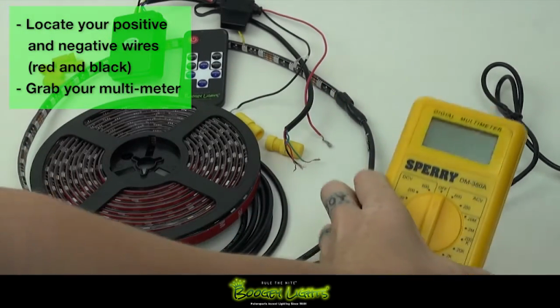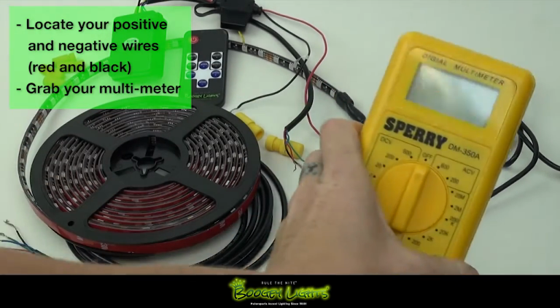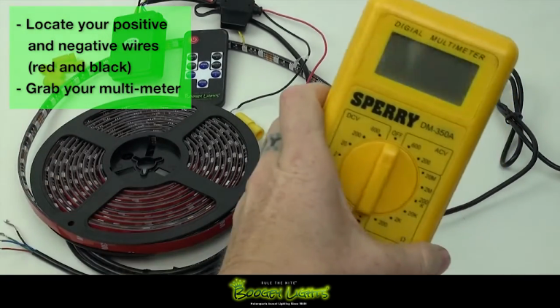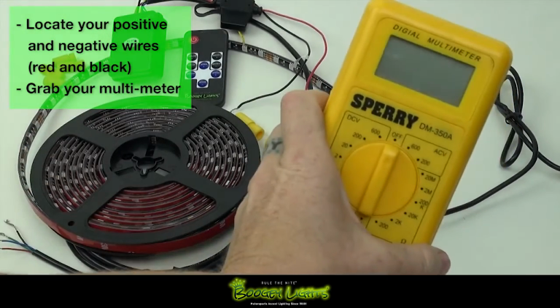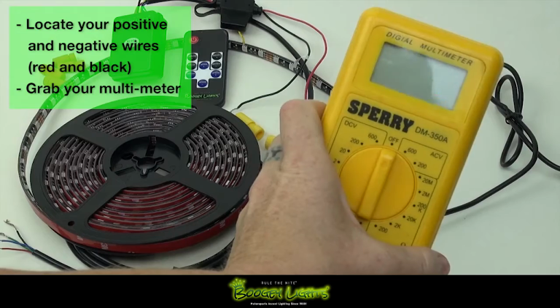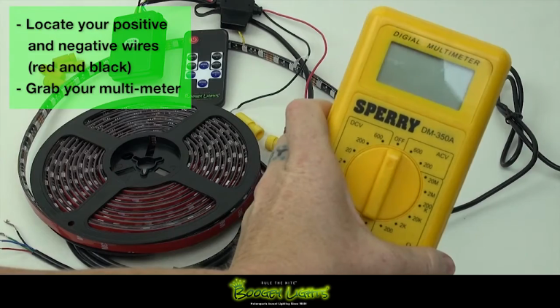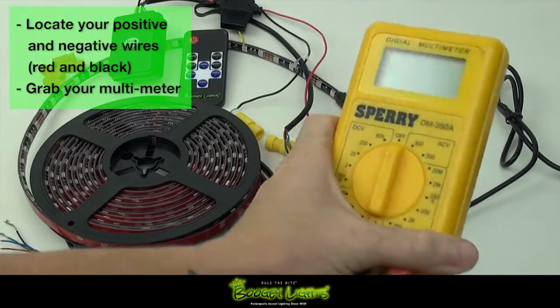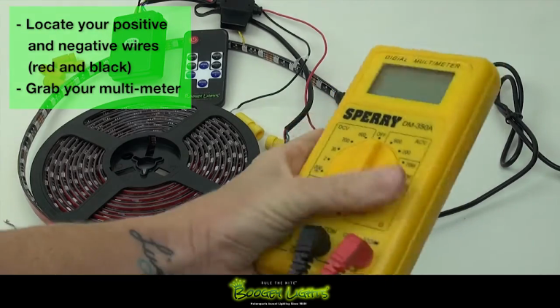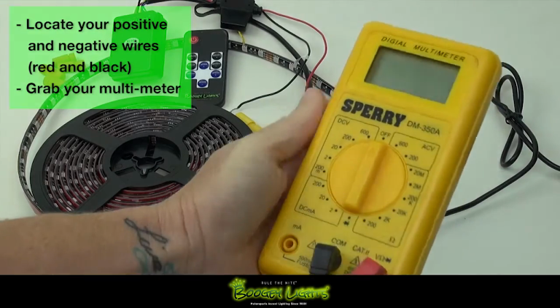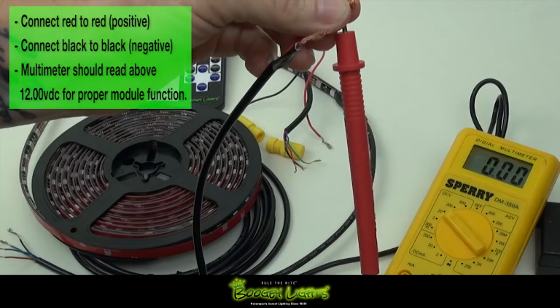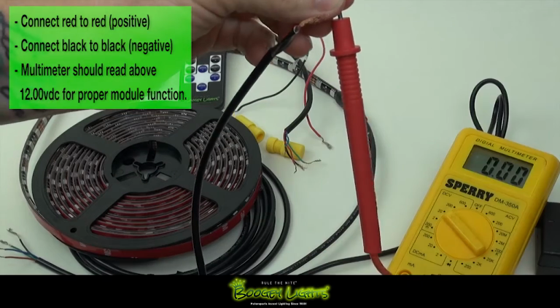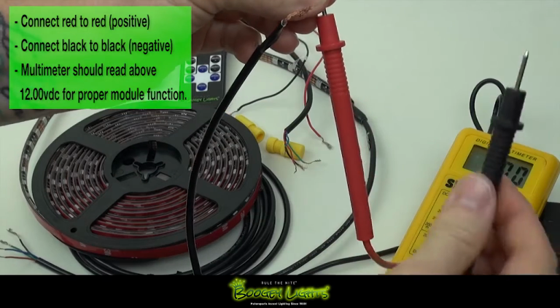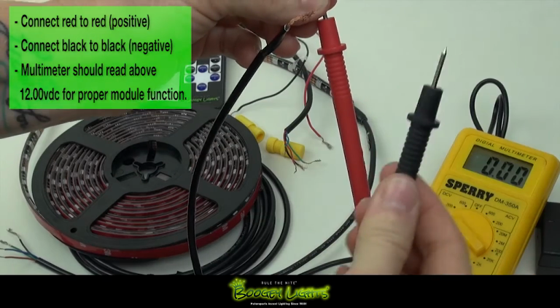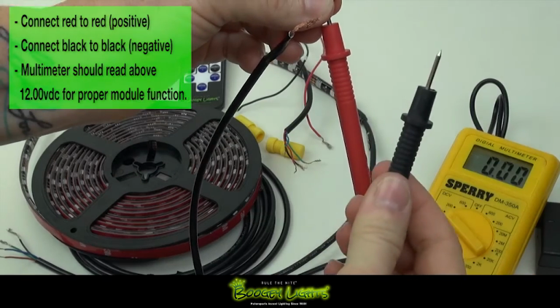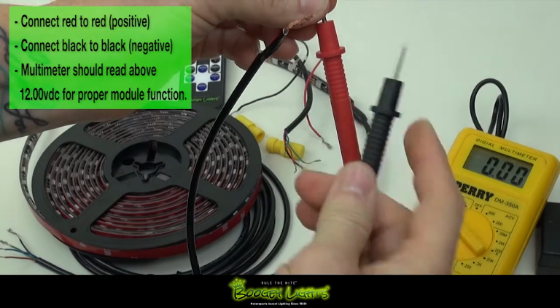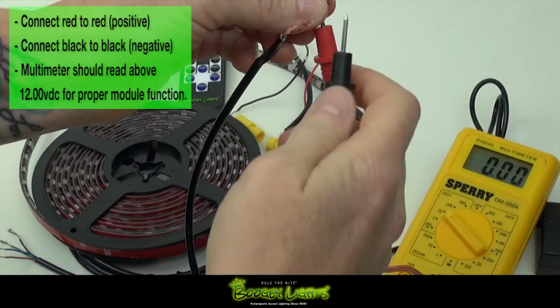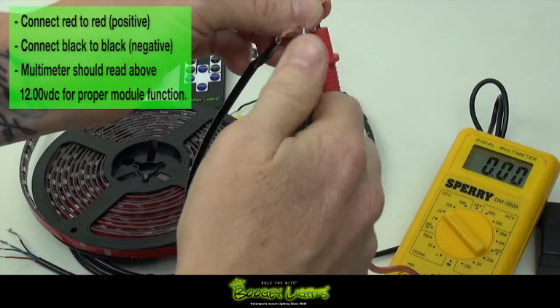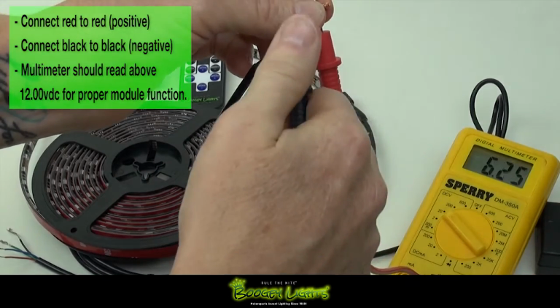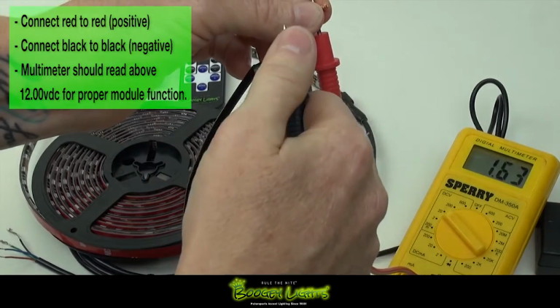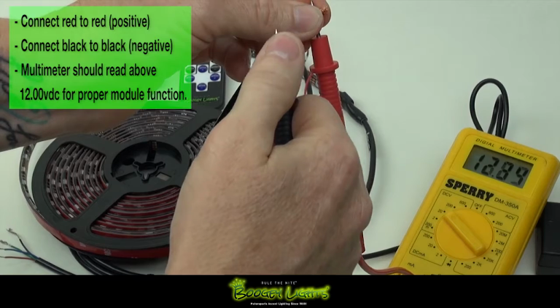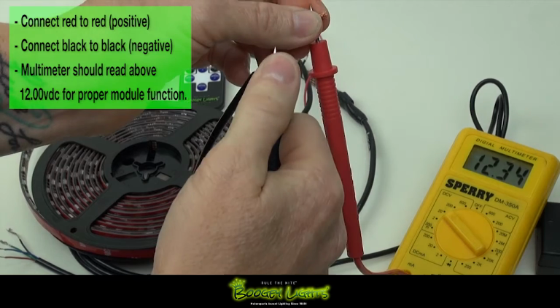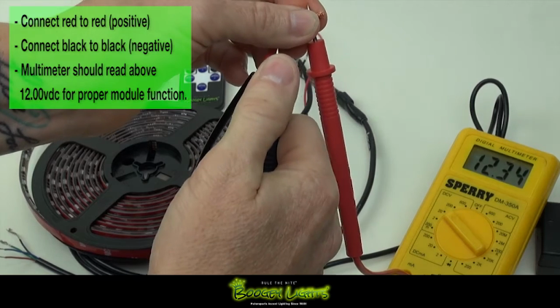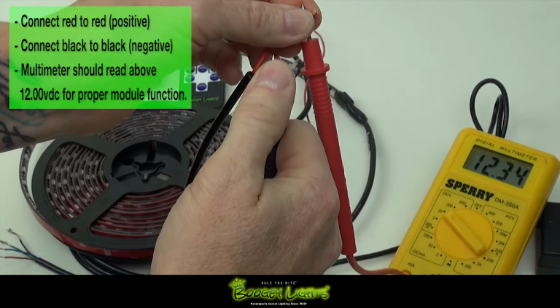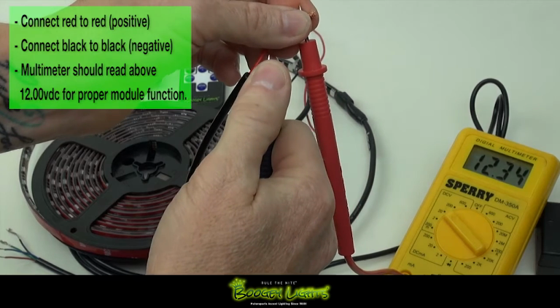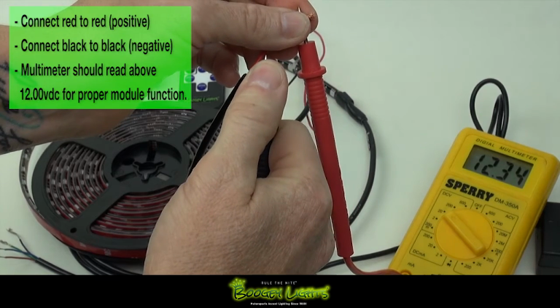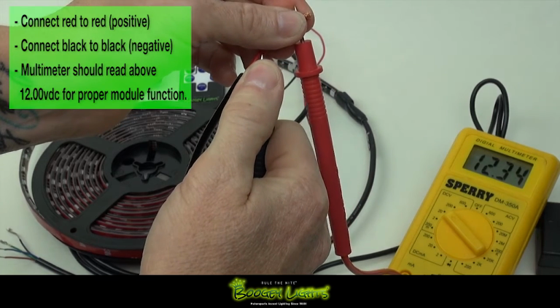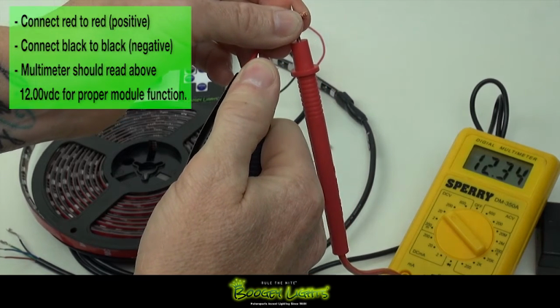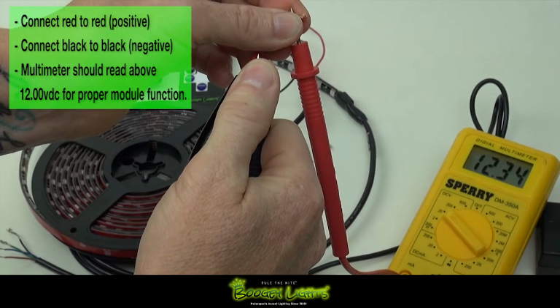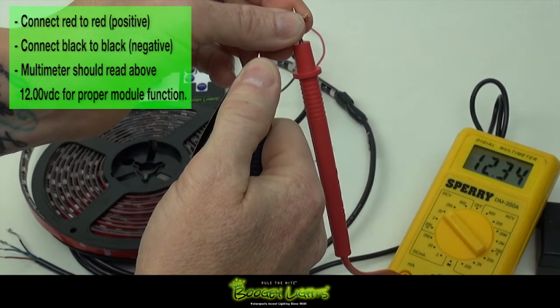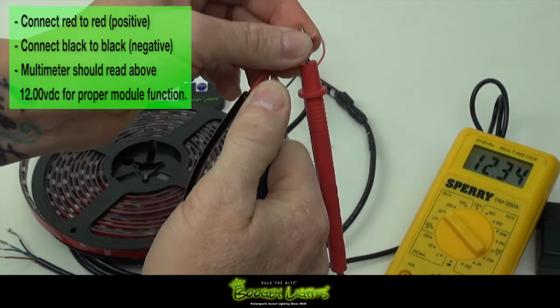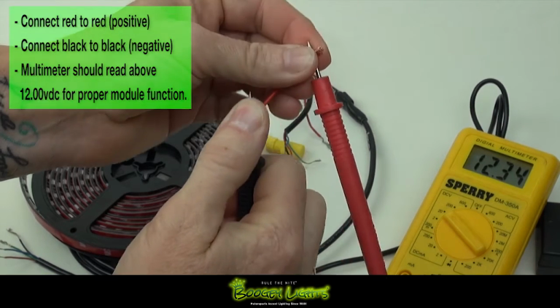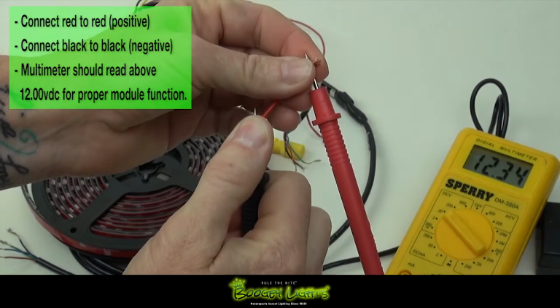Next, using a 12 volt multimeter, apply the red prong to the positive terminal of your power source. Now hold steady while applying the black prong to the negative terminal.